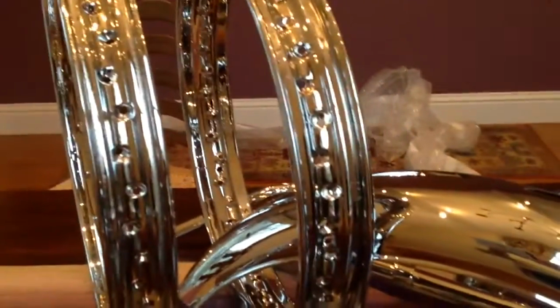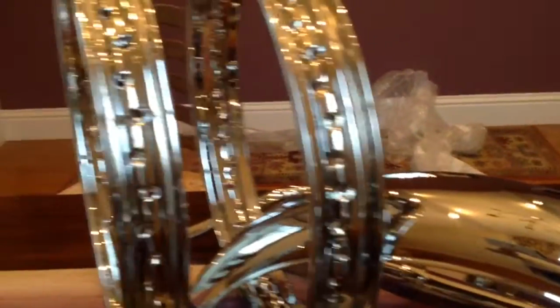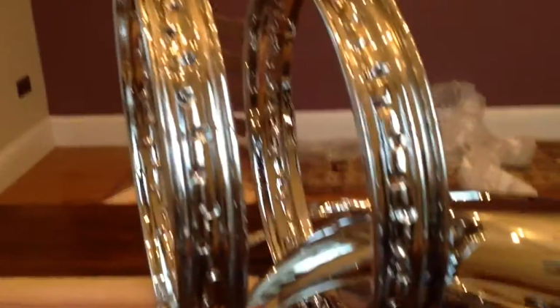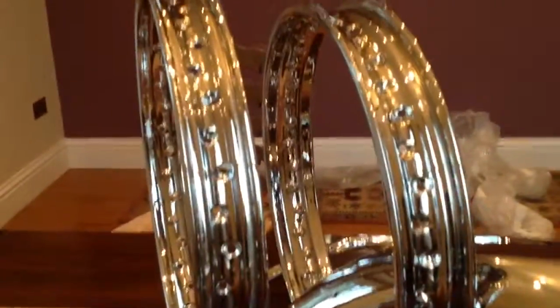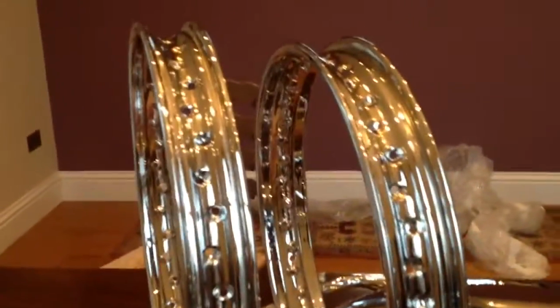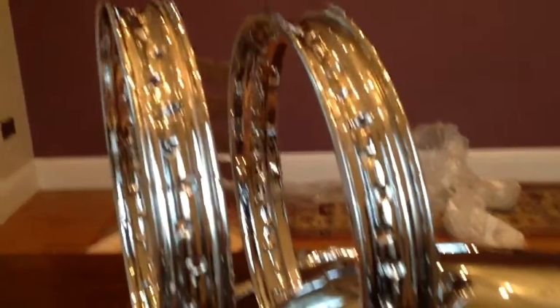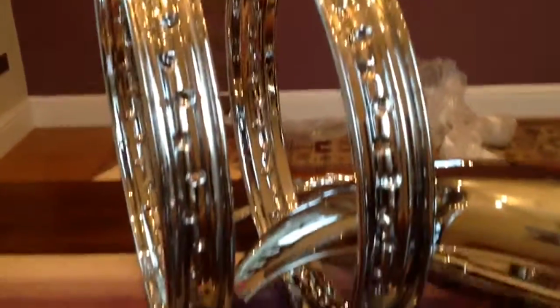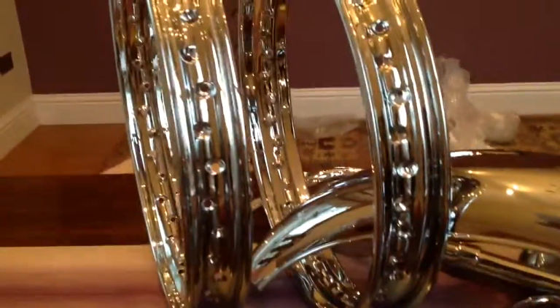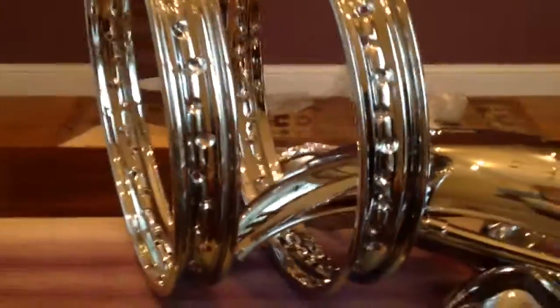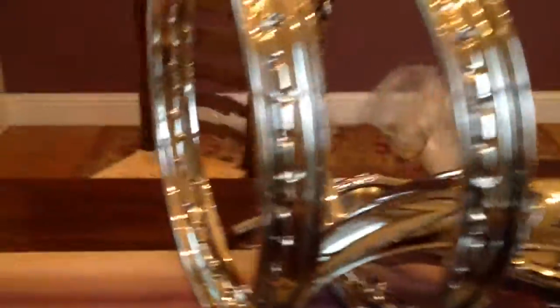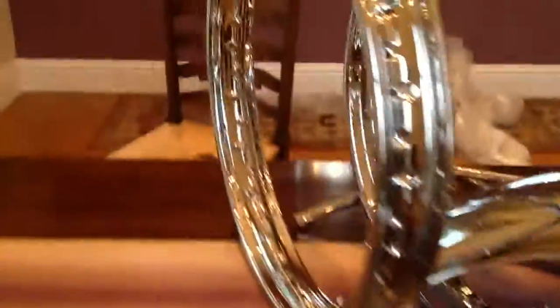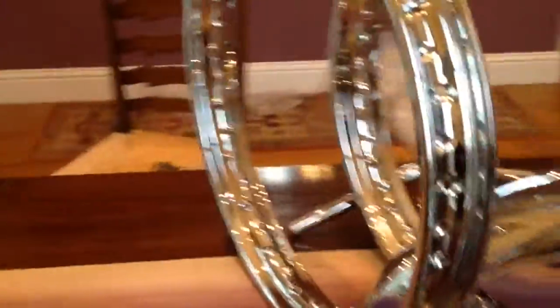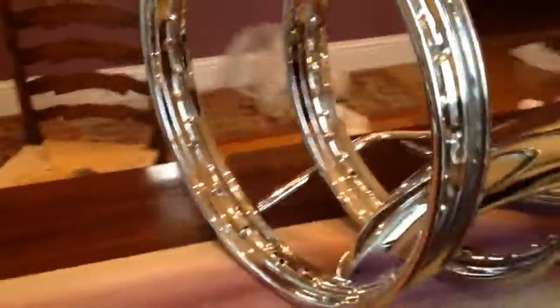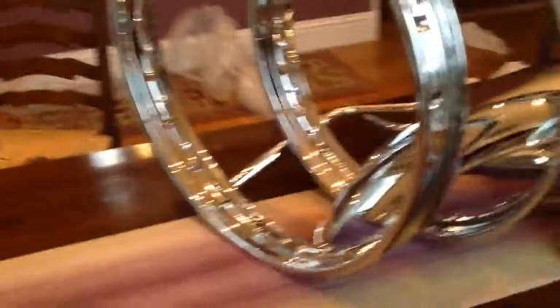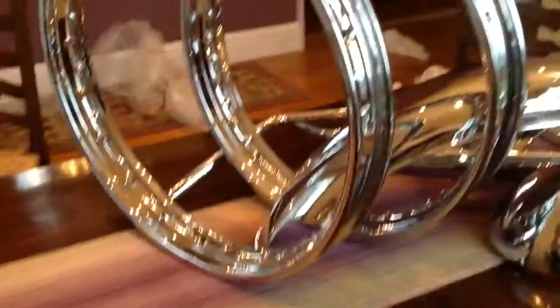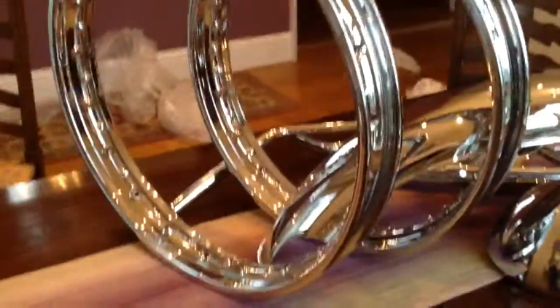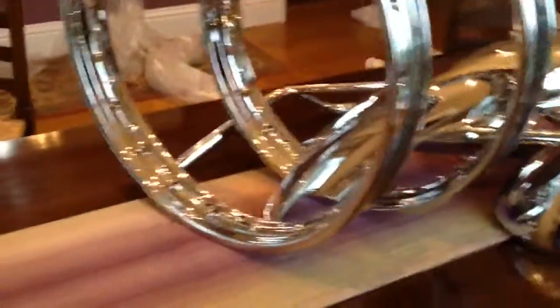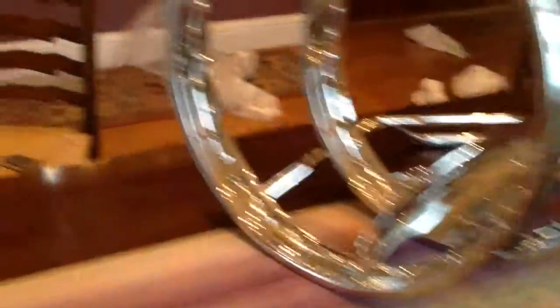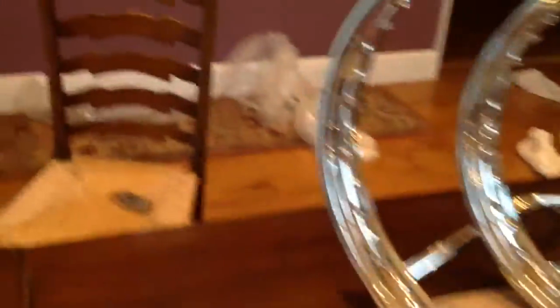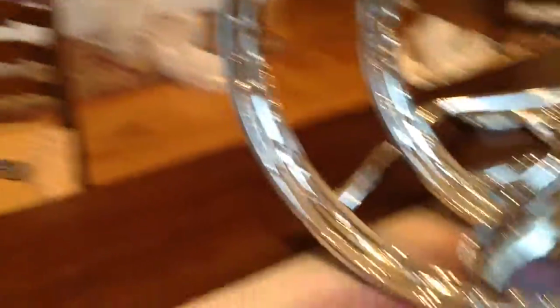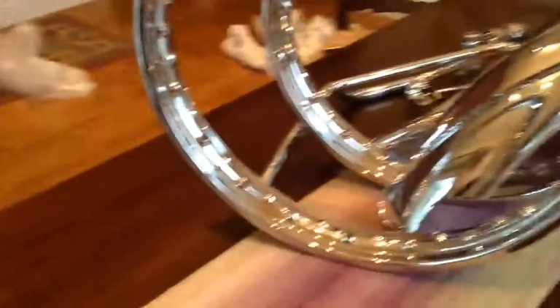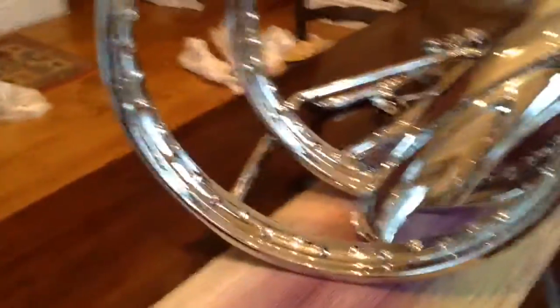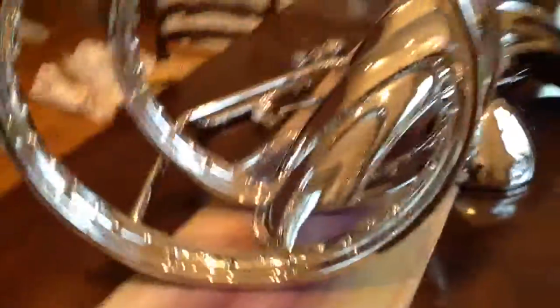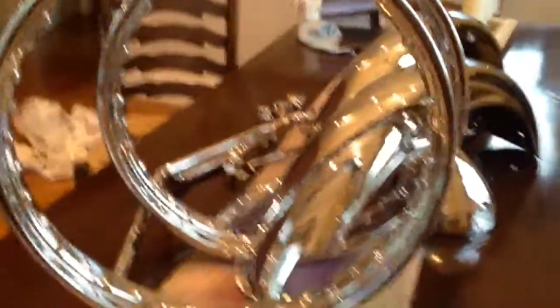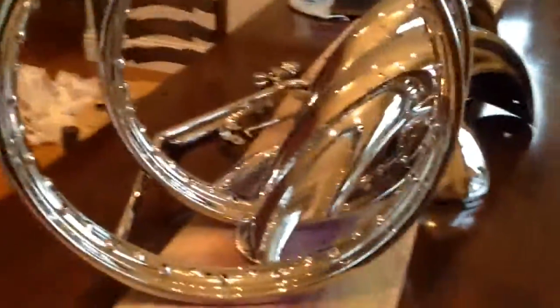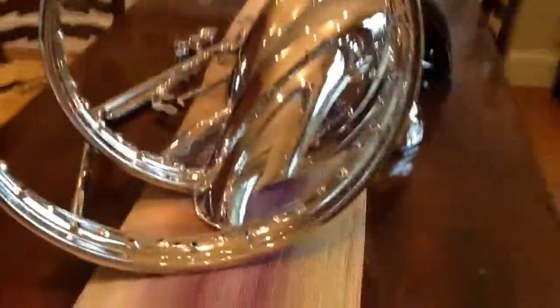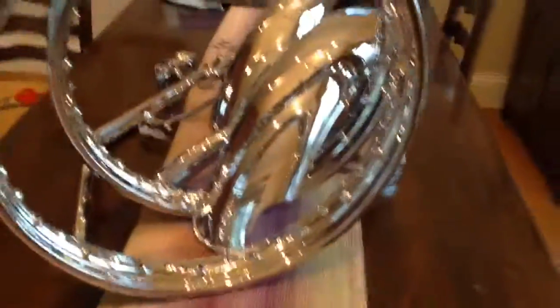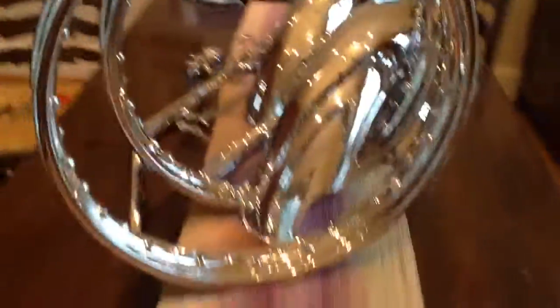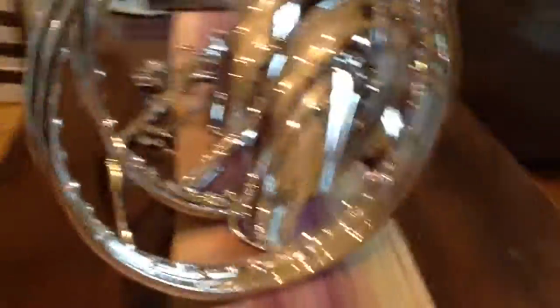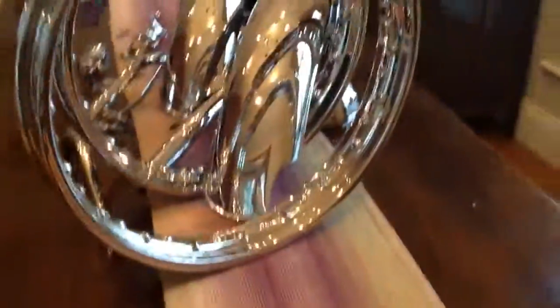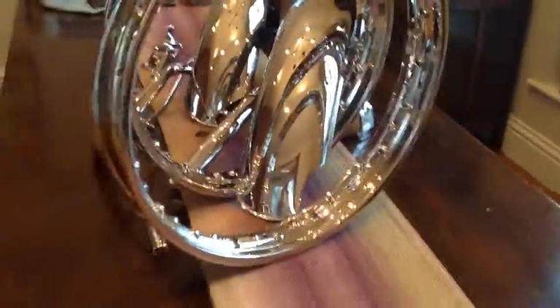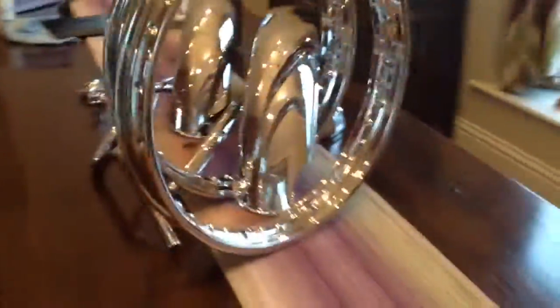Hopefully going to get all the external jobs done. Still working on the petrol tank — it came down a little bit thin in places but we're doing our best to try and preserve it, so we've got the original tank on.